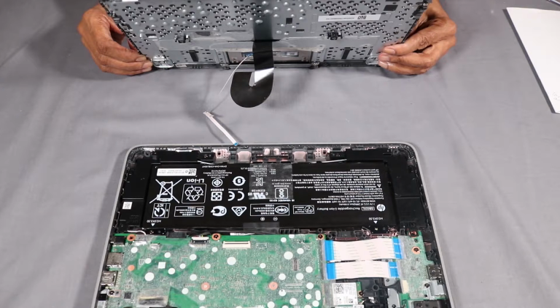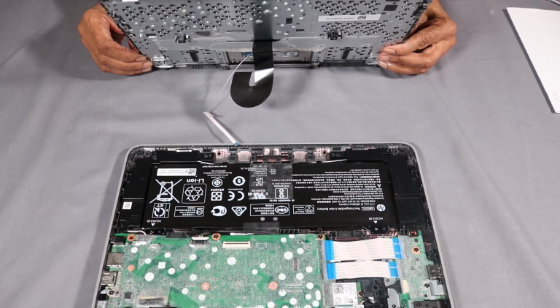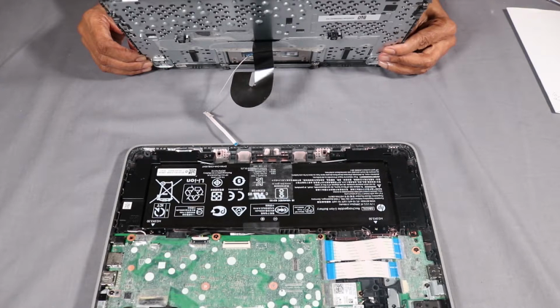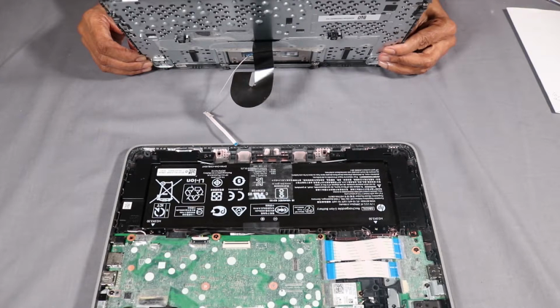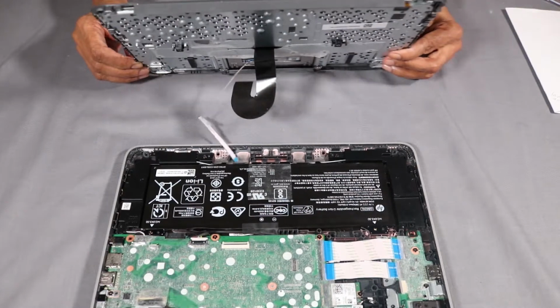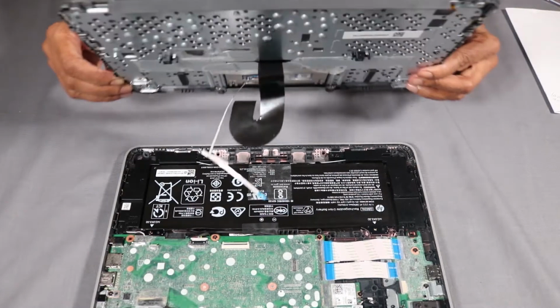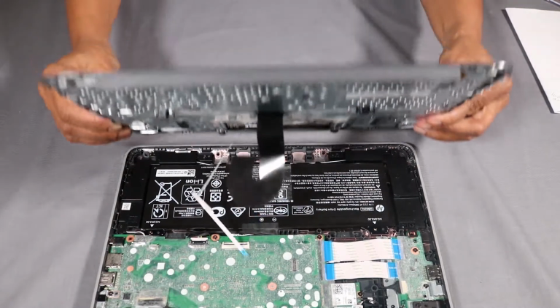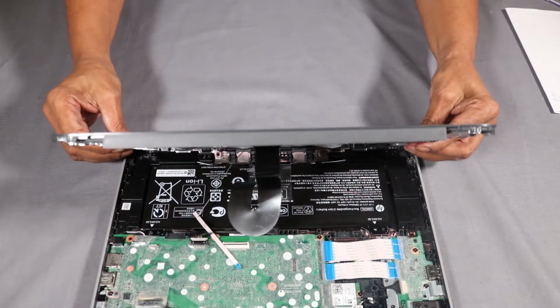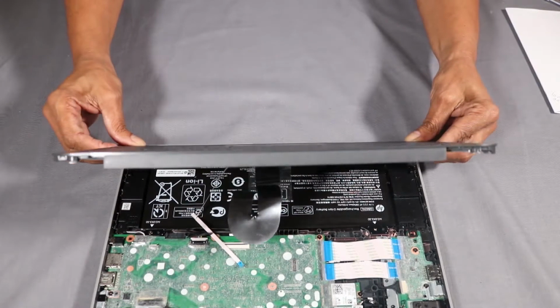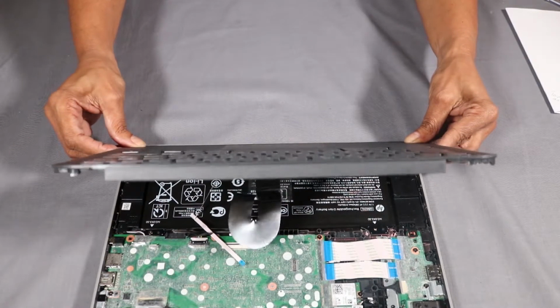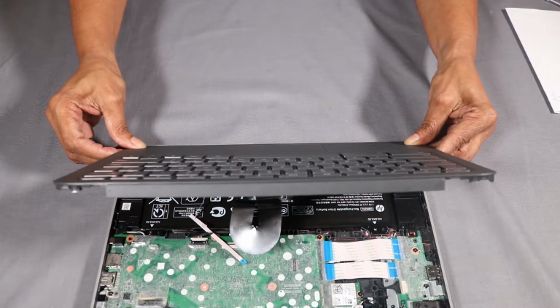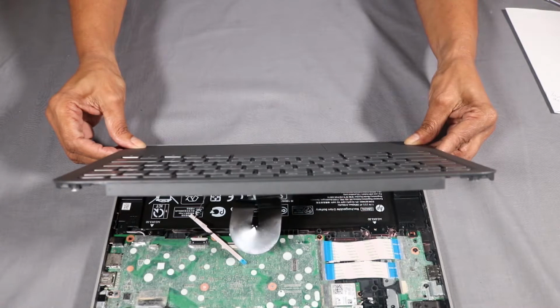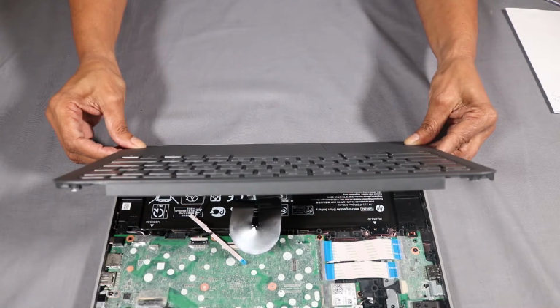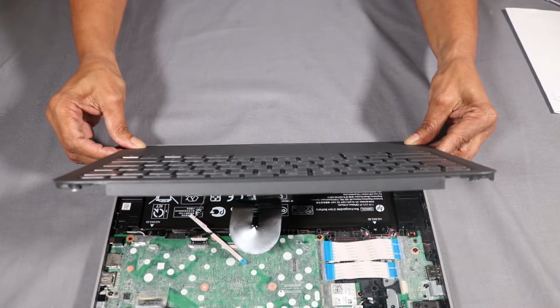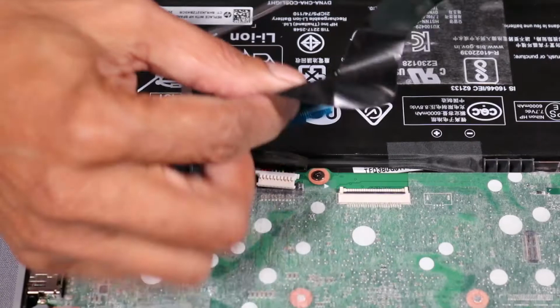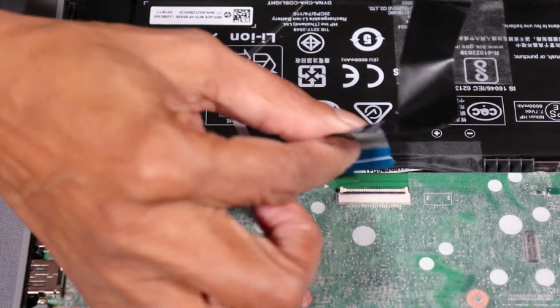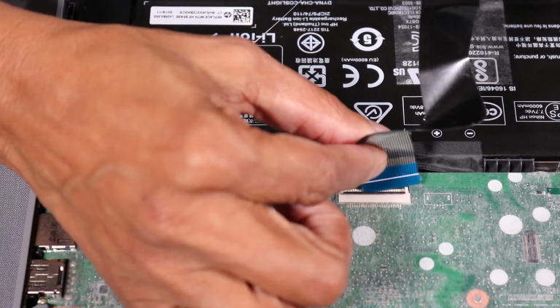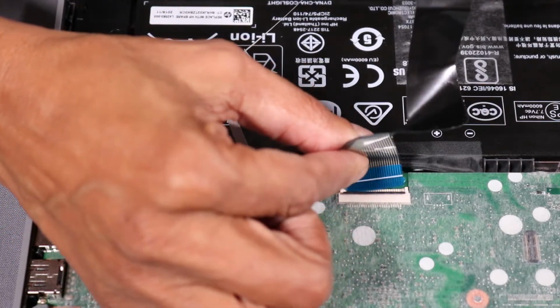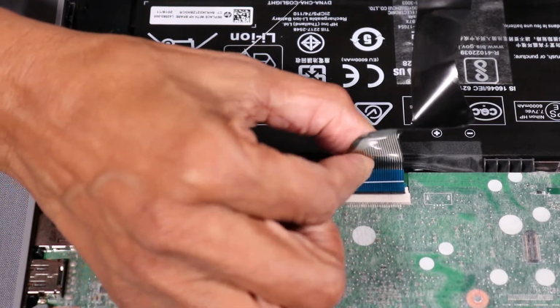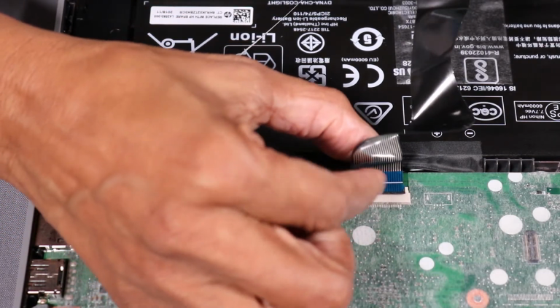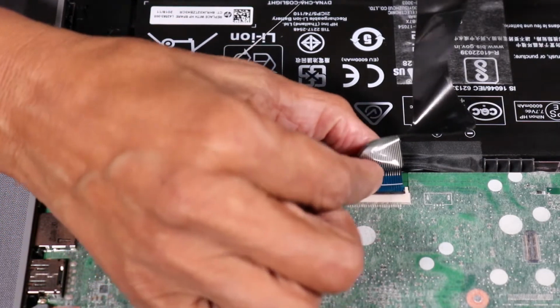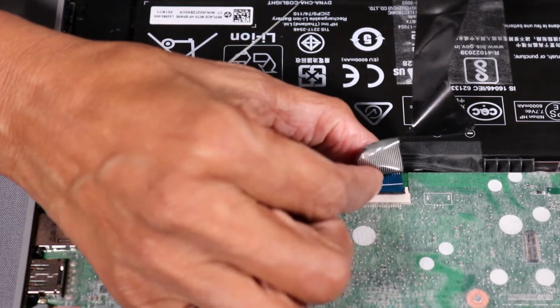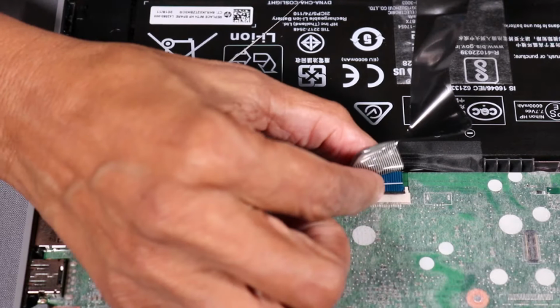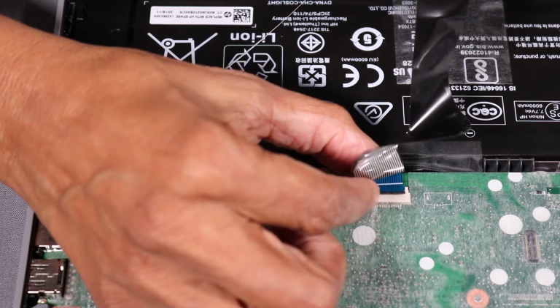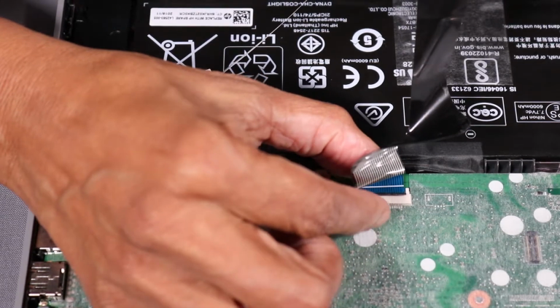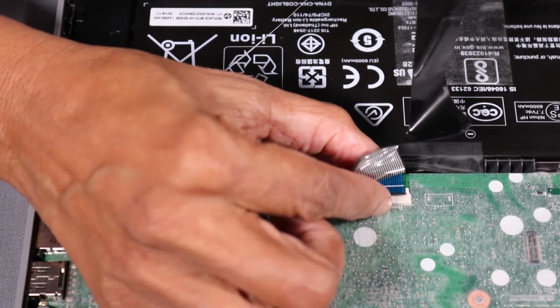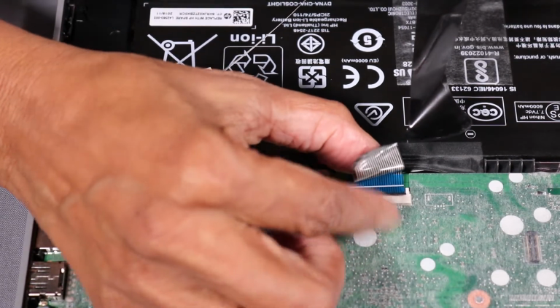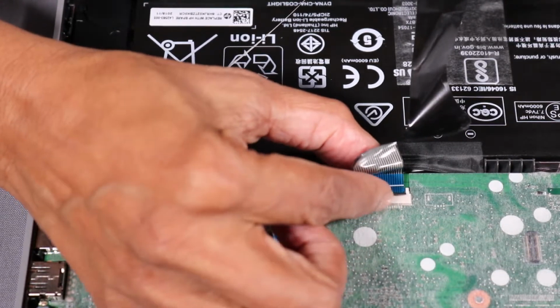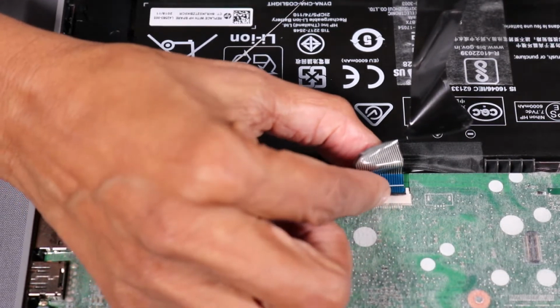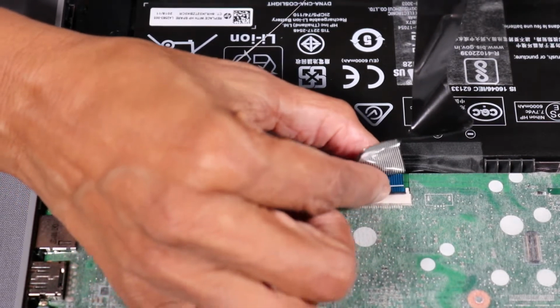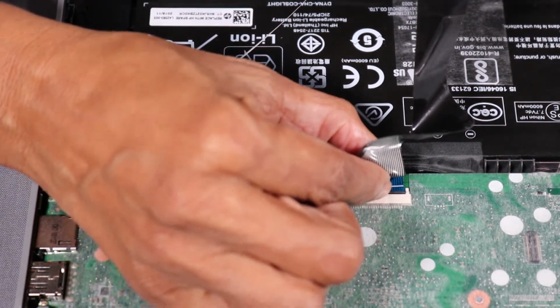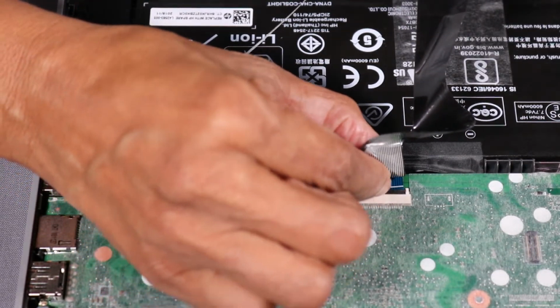Replacement: Place the top cover into position over the base enclosure. Insert the keyboard ribbon cable into its ZIF connector on the system board and press the locking bar down to lock the cable into place.